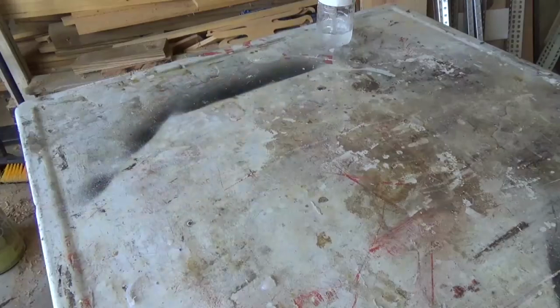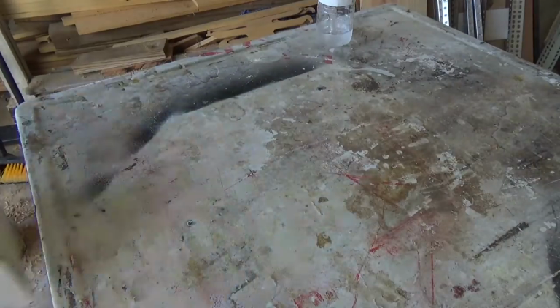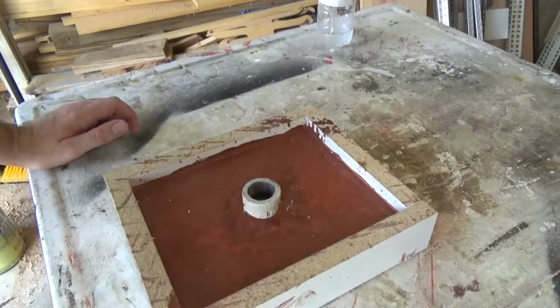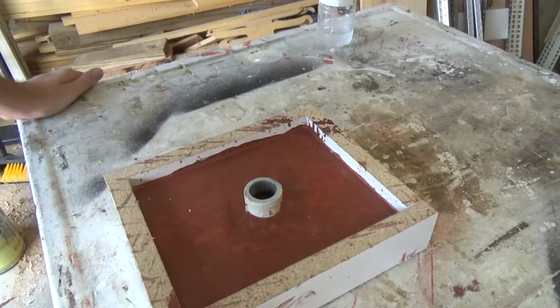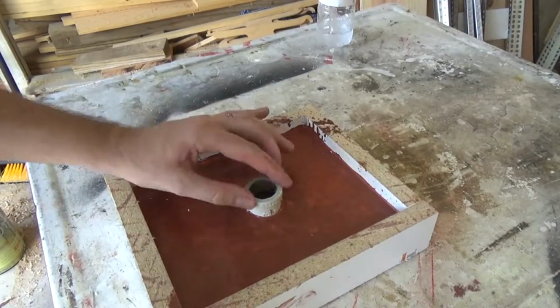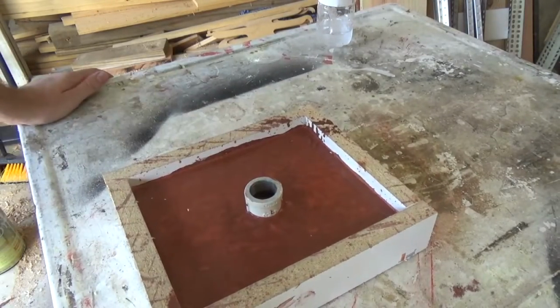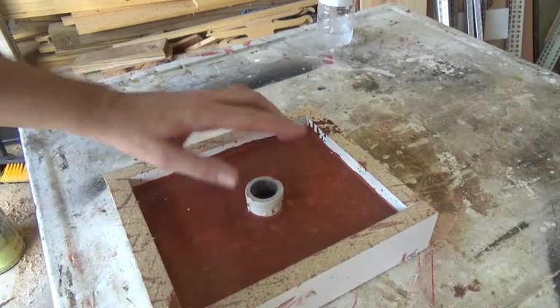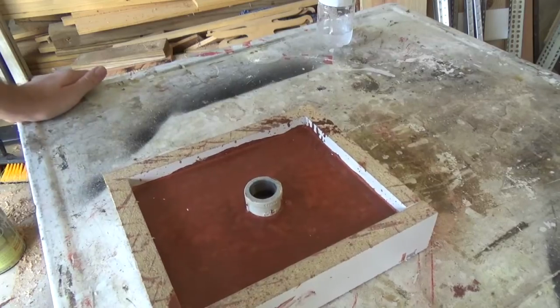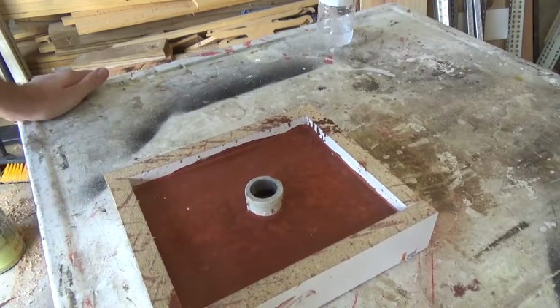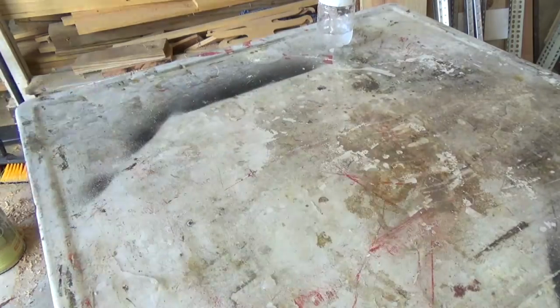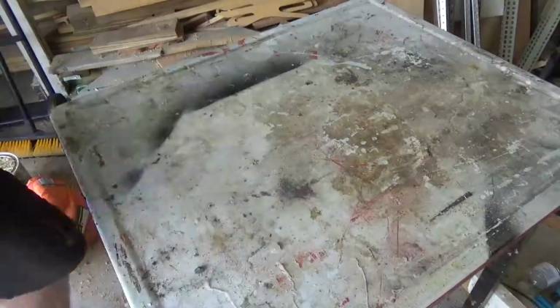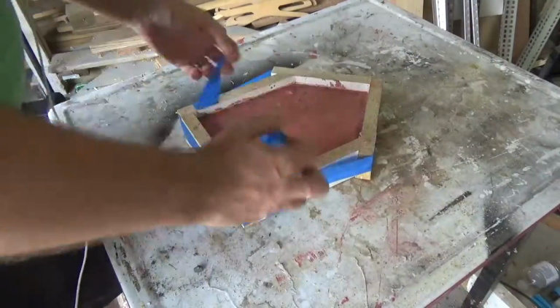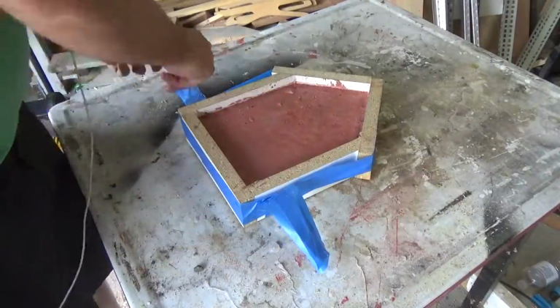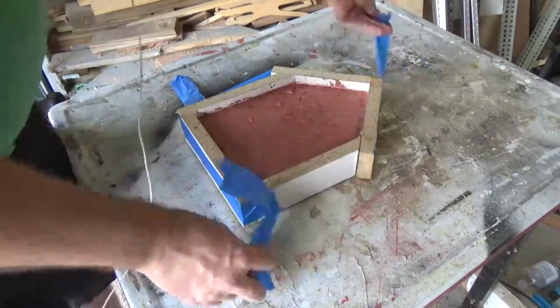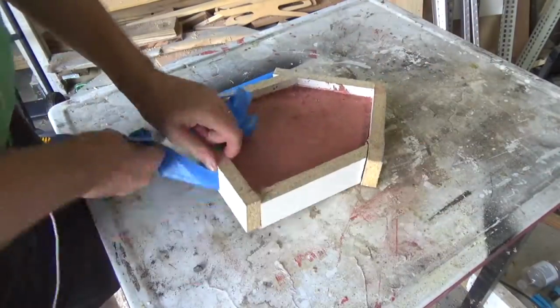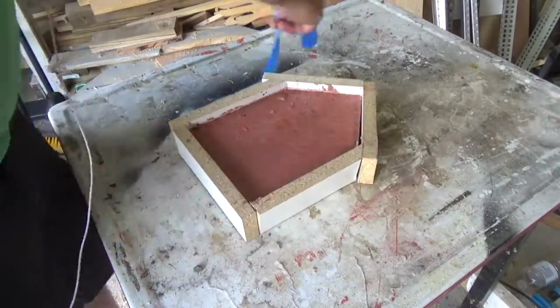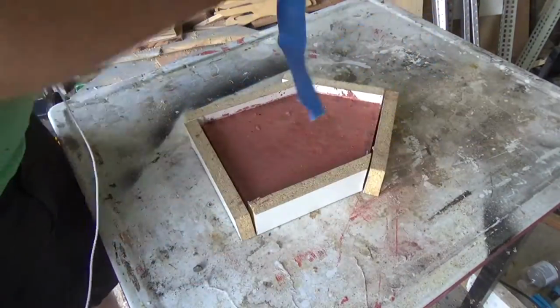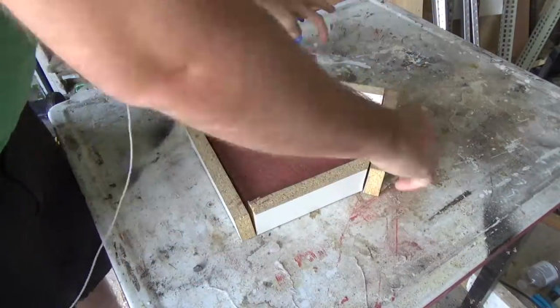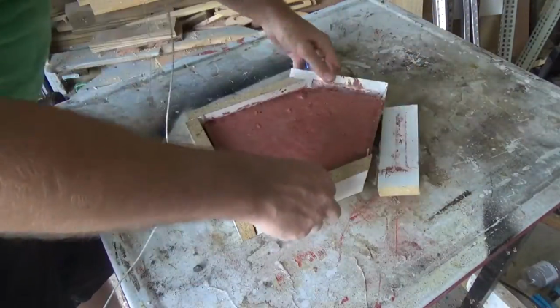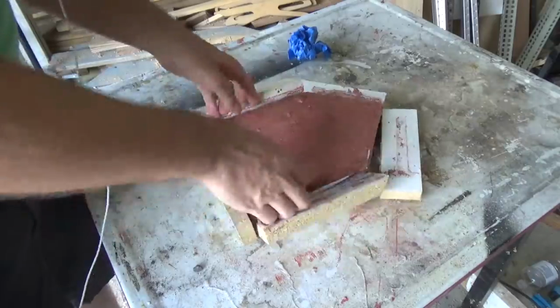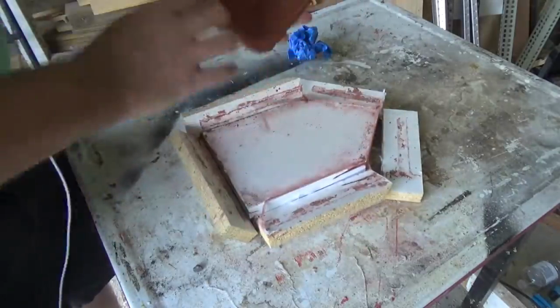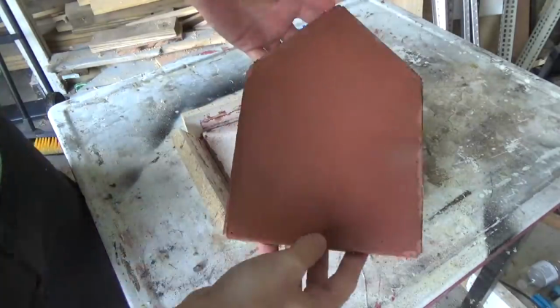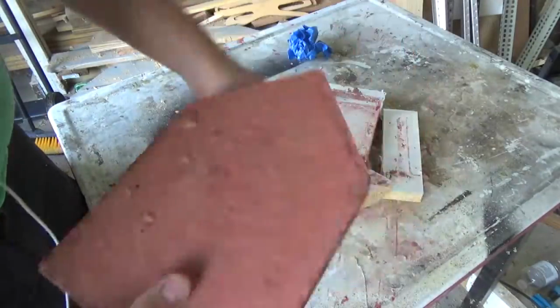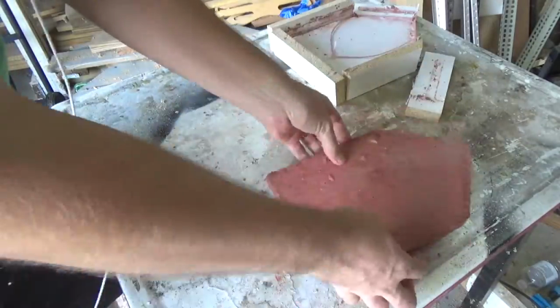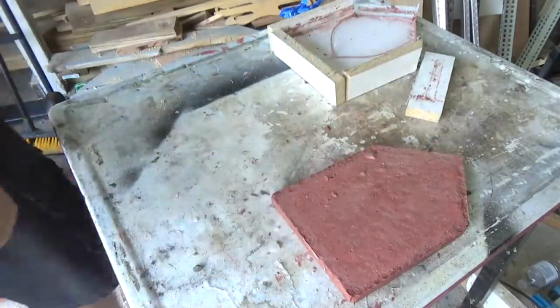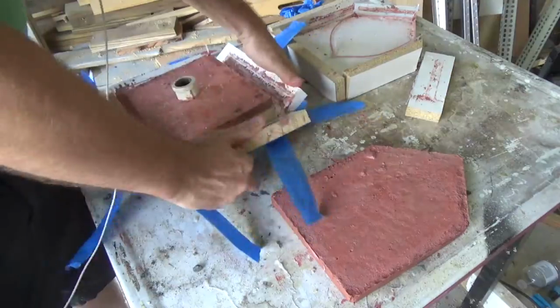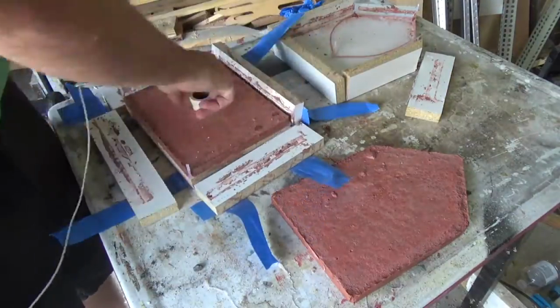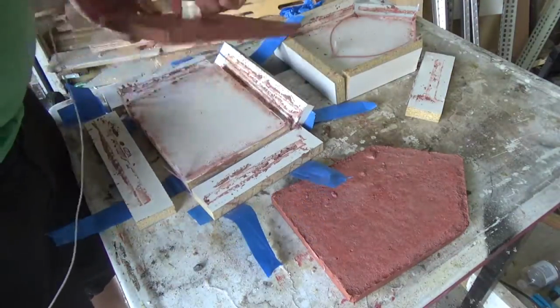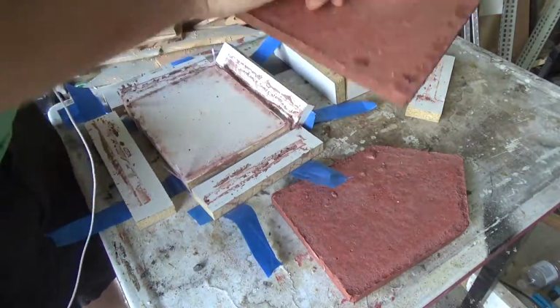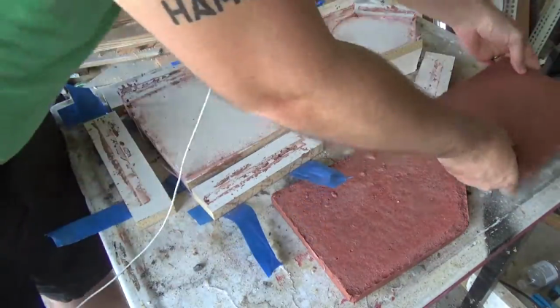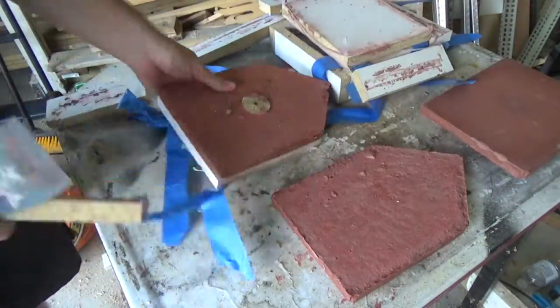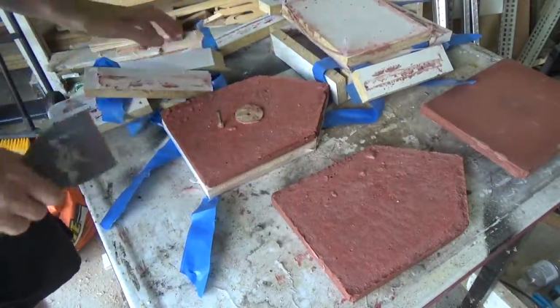I almost forgot to add the pipe fitting to the floor for mounting. Also off-camera I added some blue painter's tape to keep the molds together because the heat was bothering the hot glue.